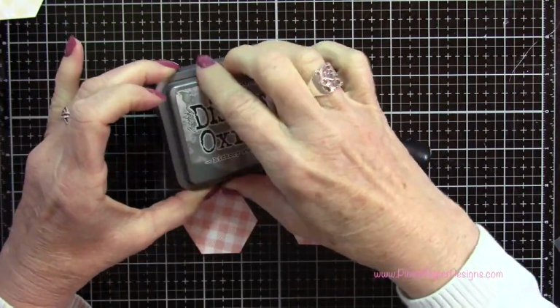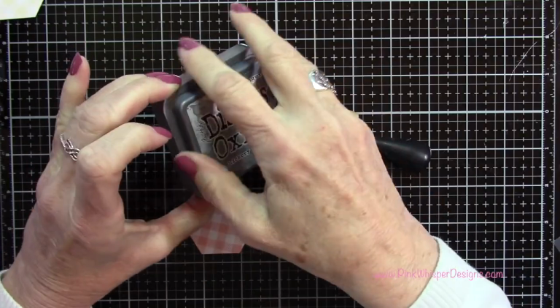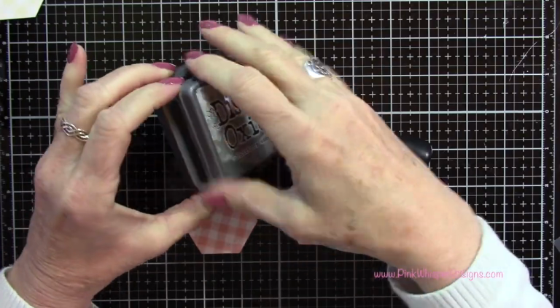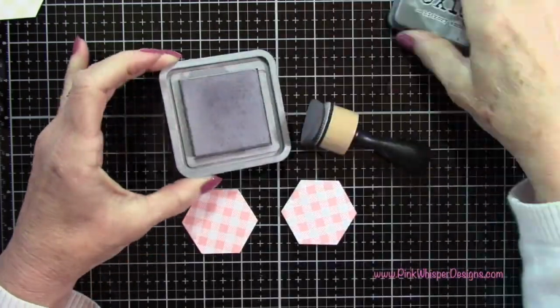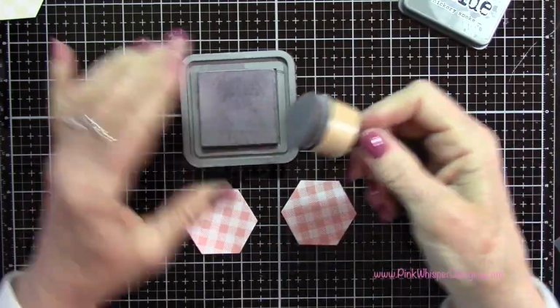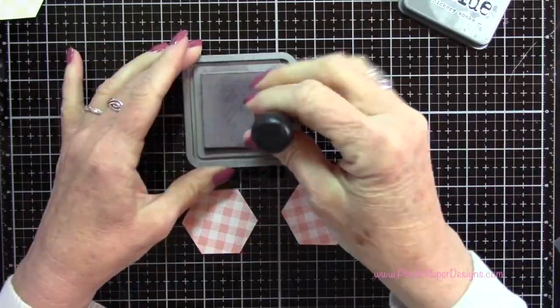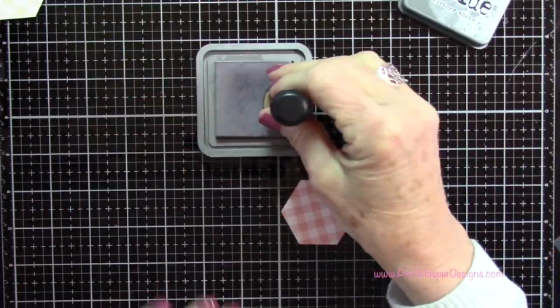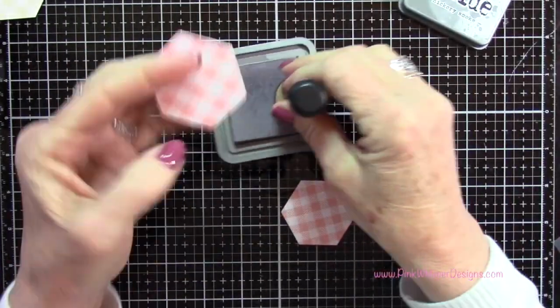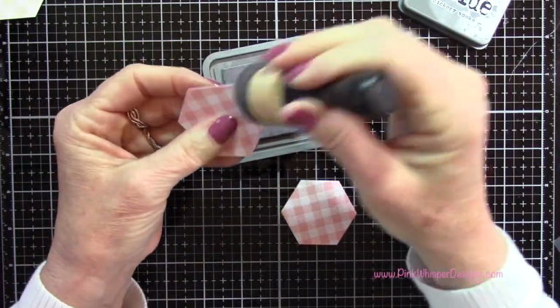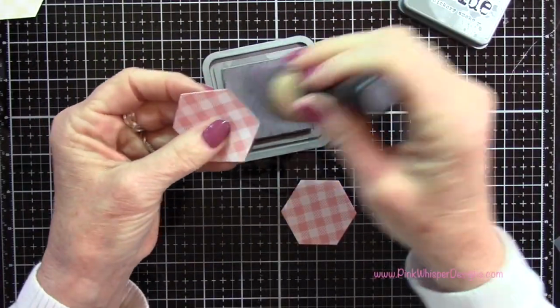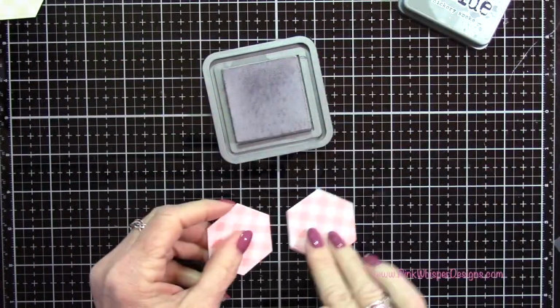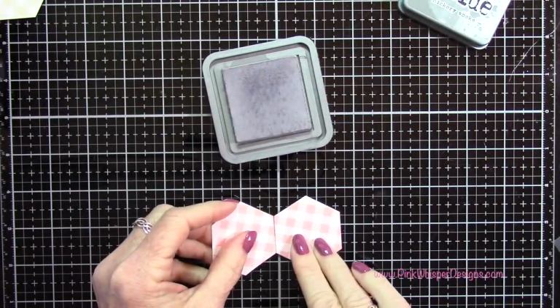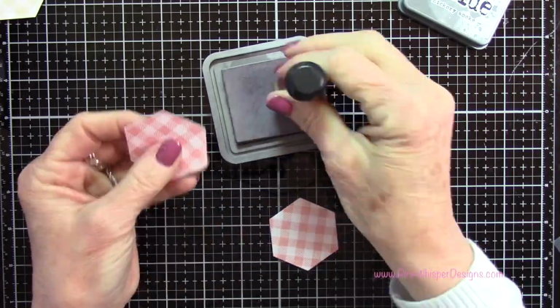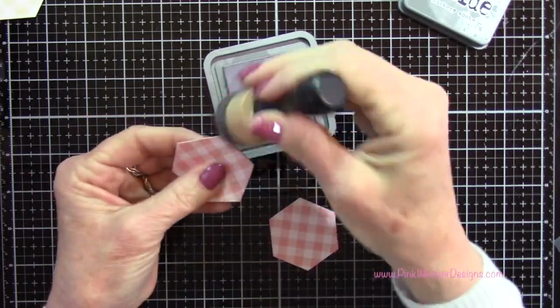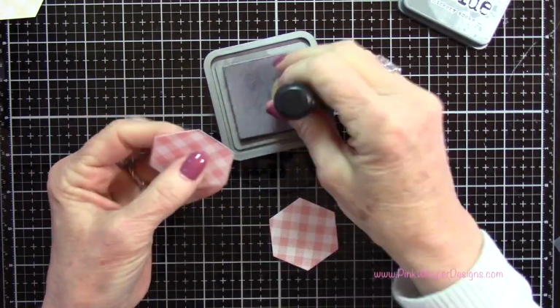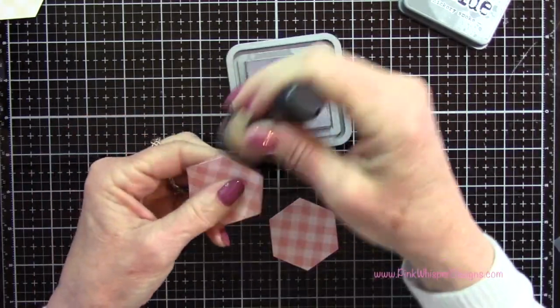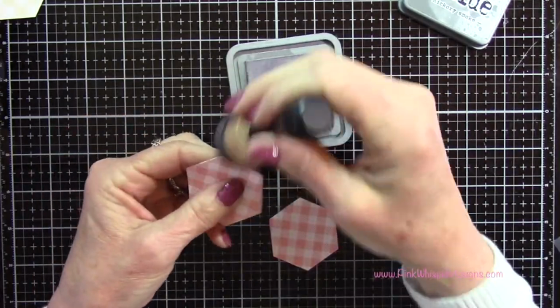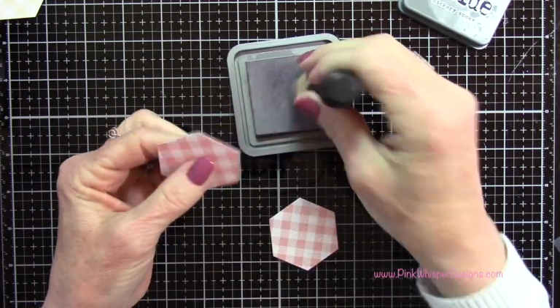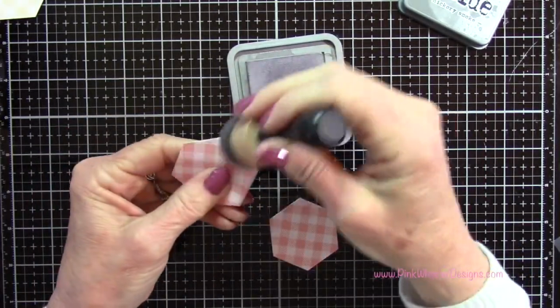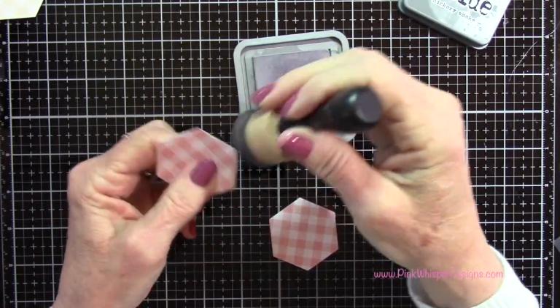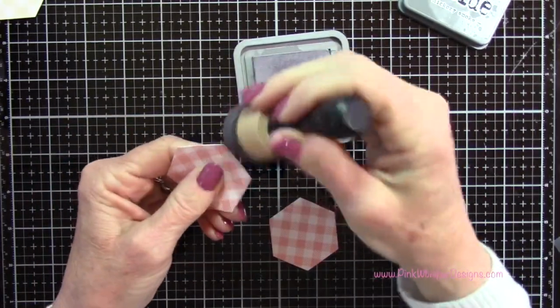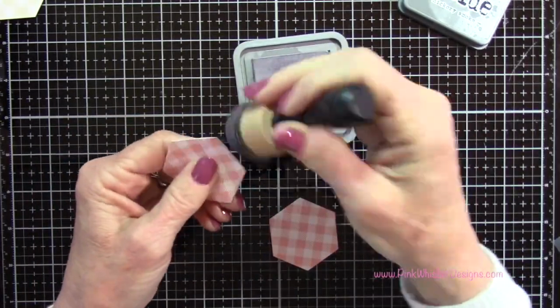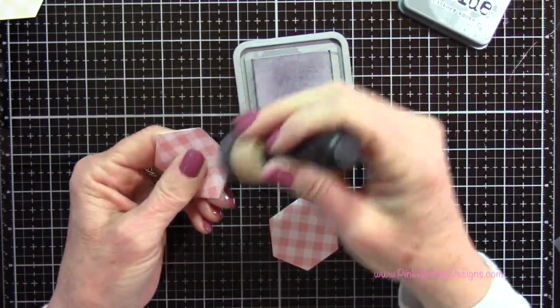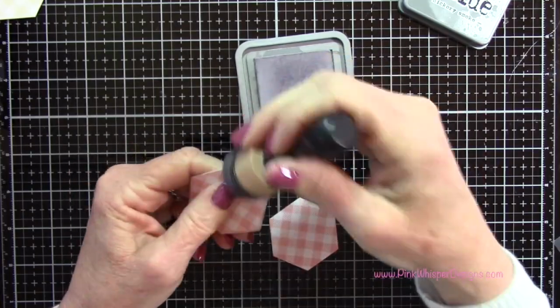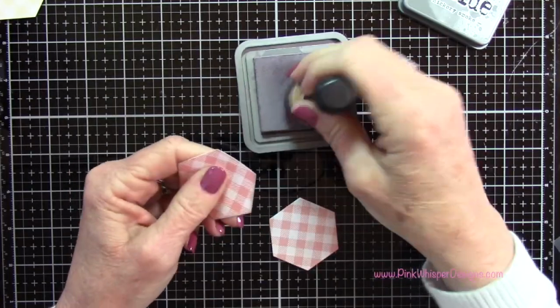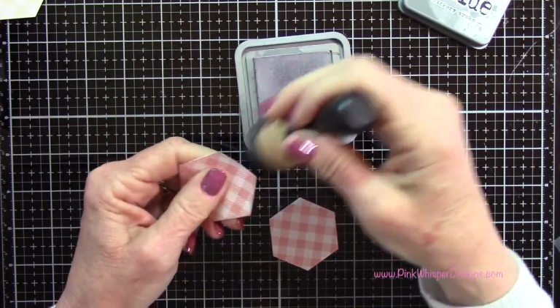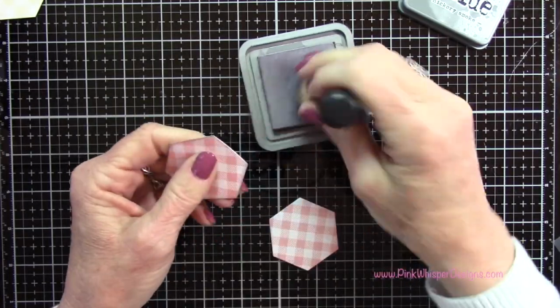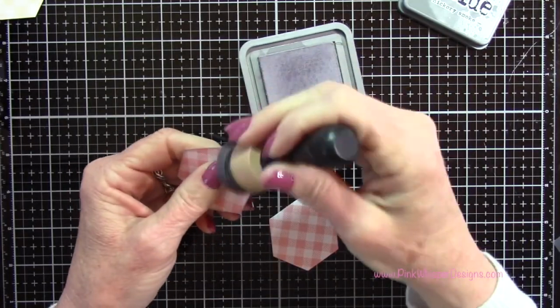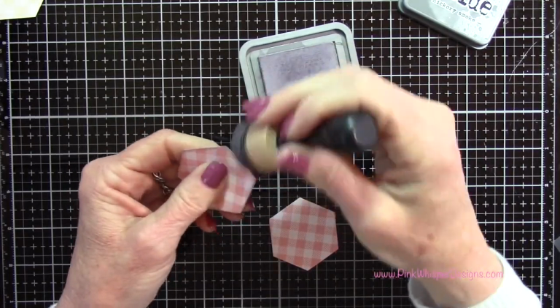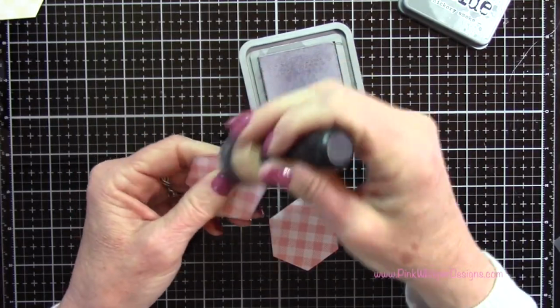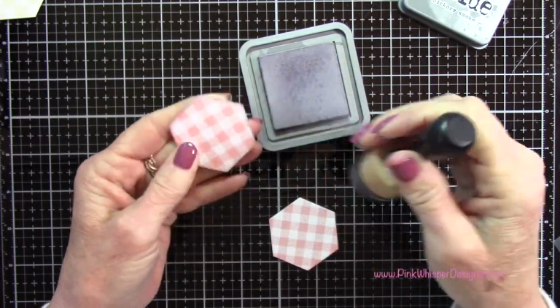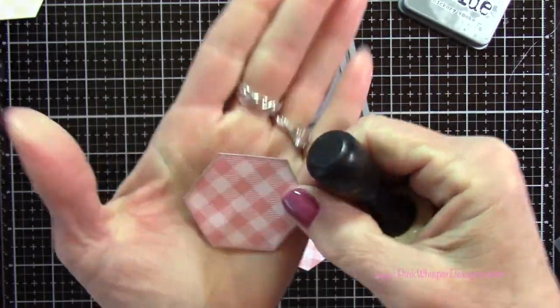Now I'm going to be using the Hickory Smoke Distress Oxide ink to create a little shadow all the way around each of these little shapes. When you butt them up against each other, that'll give just a little bit of a shadow between each of them.